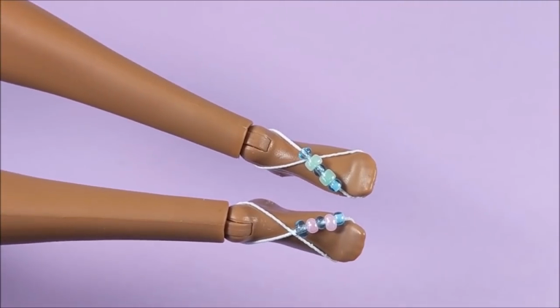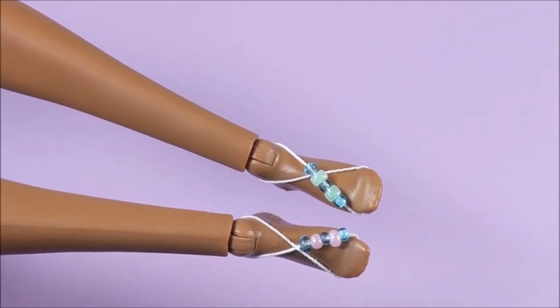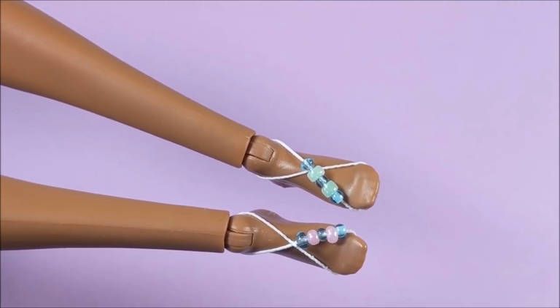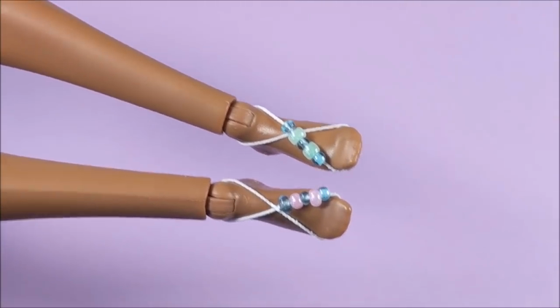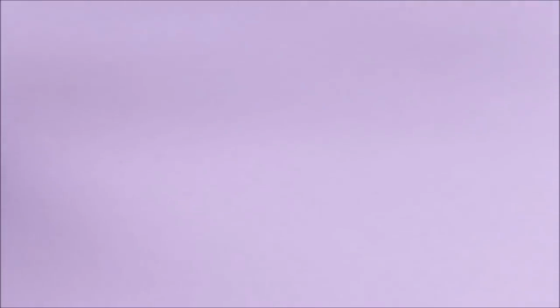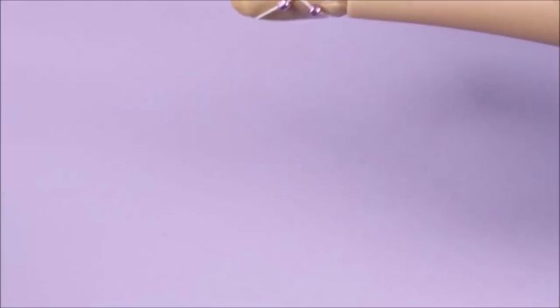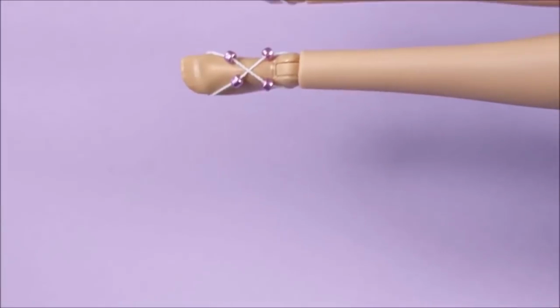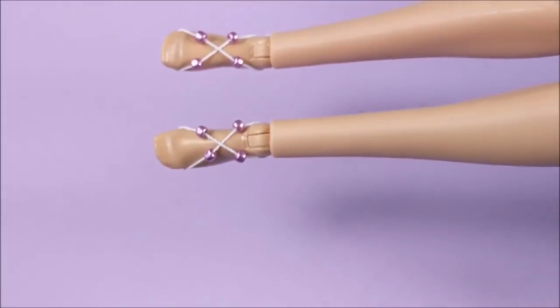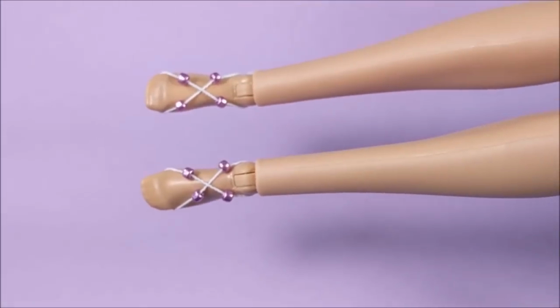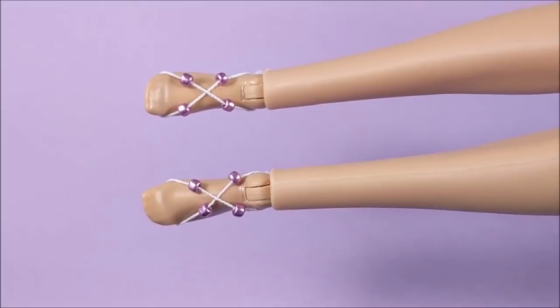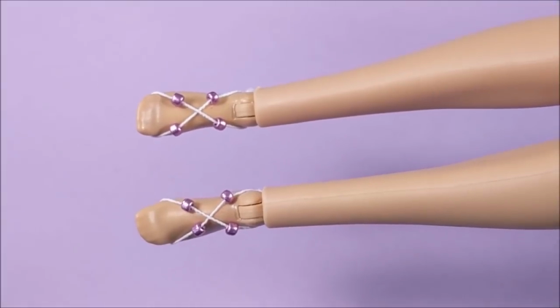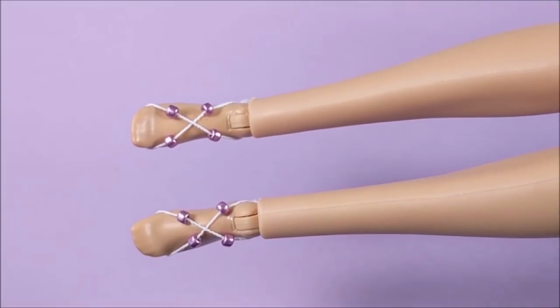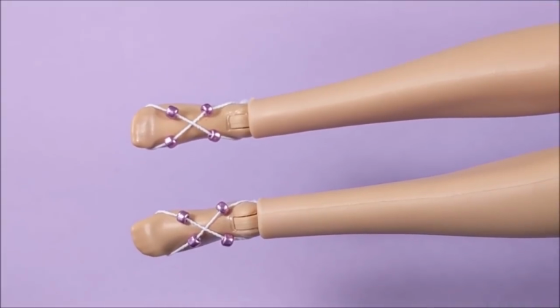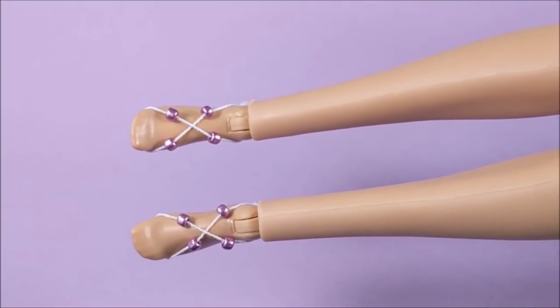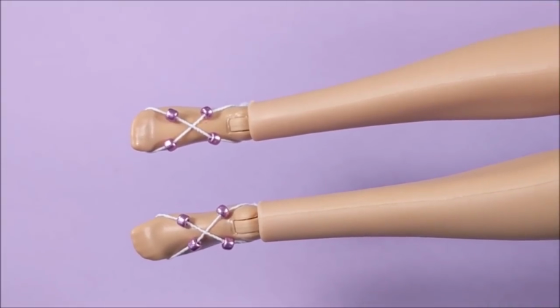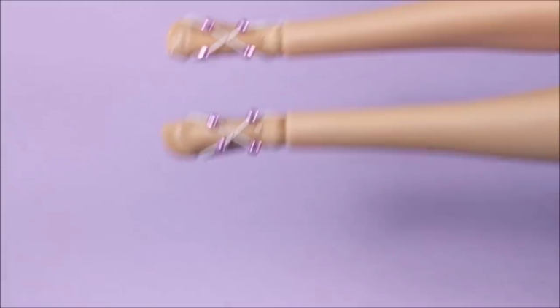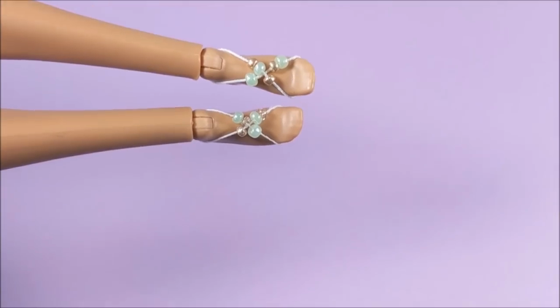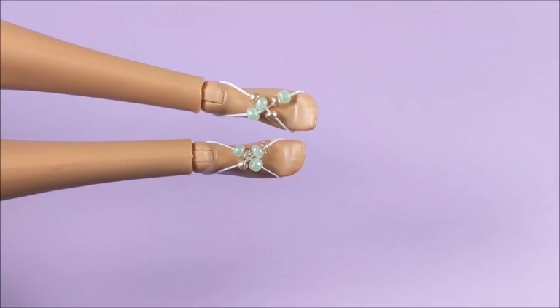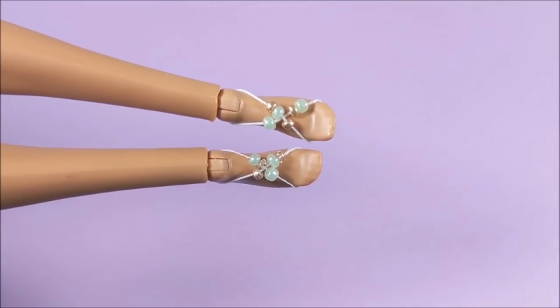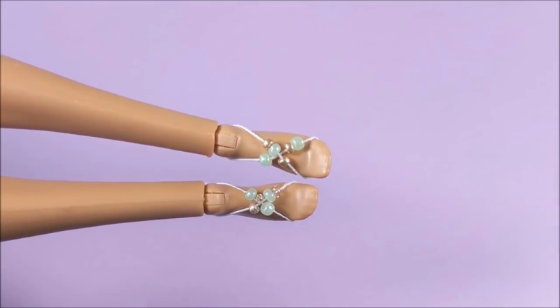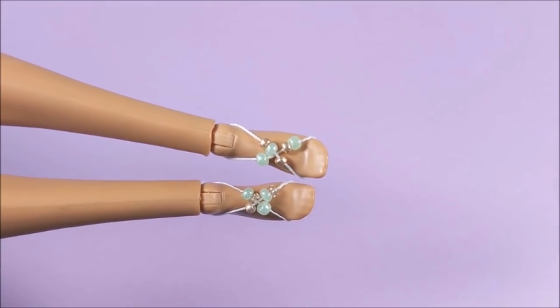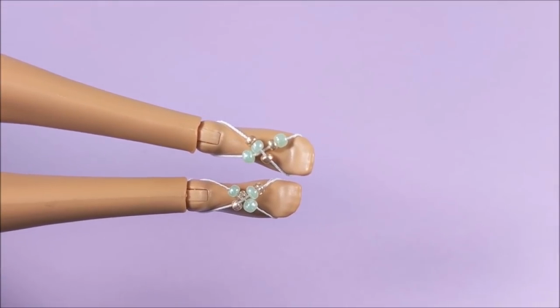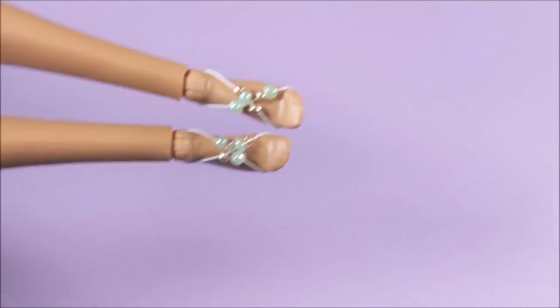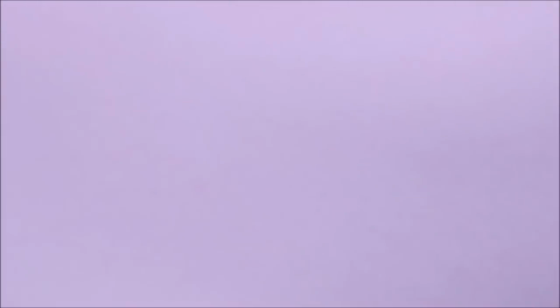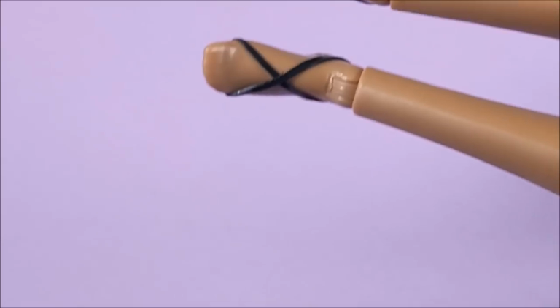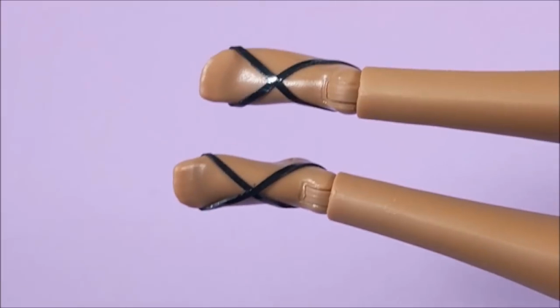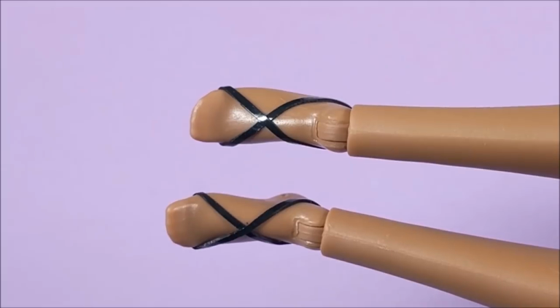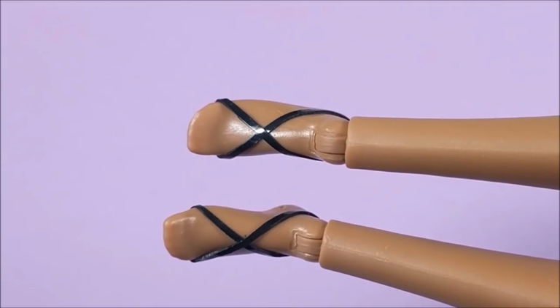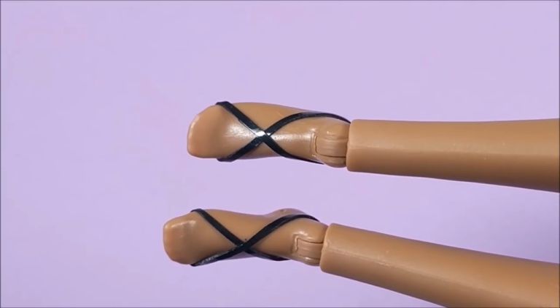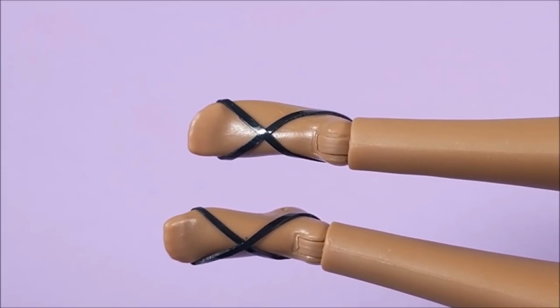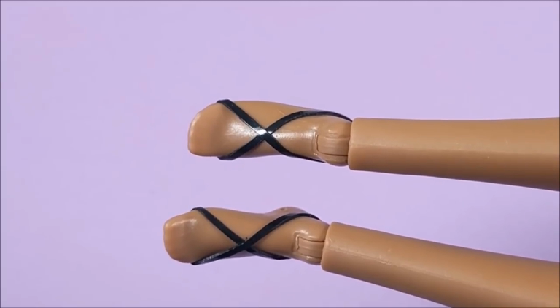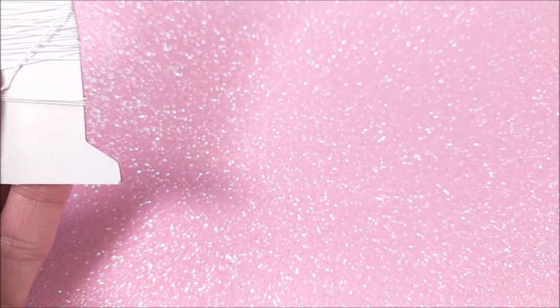Lots of different options here, just using elastic and beads. As always, if you make this craft, please tag me on Instagram — I would love to see your work. And kids, do be sure and ask a parent for help before starting this craft.